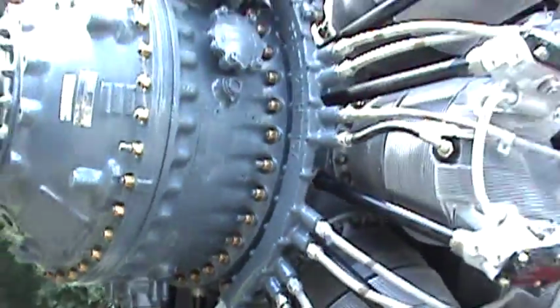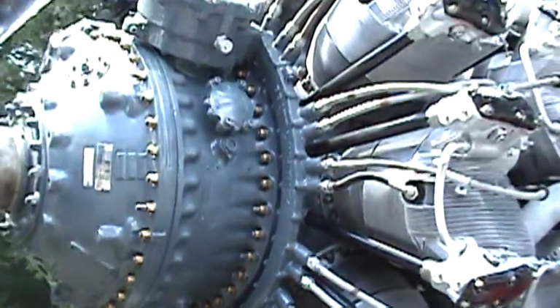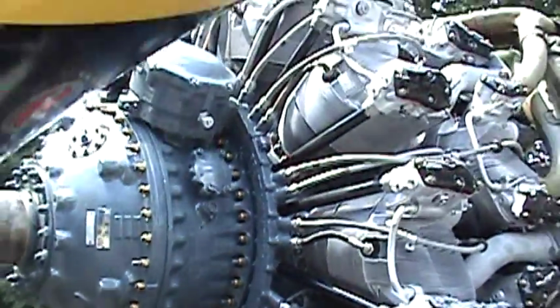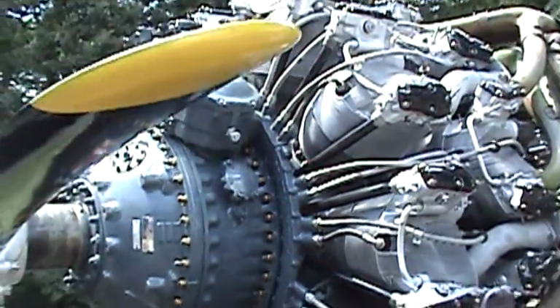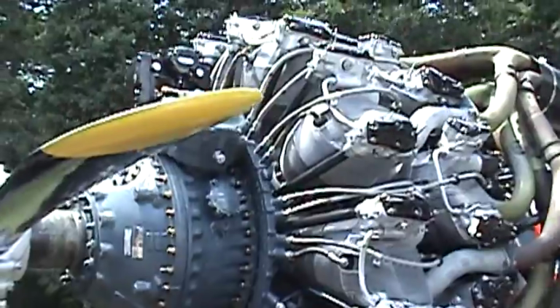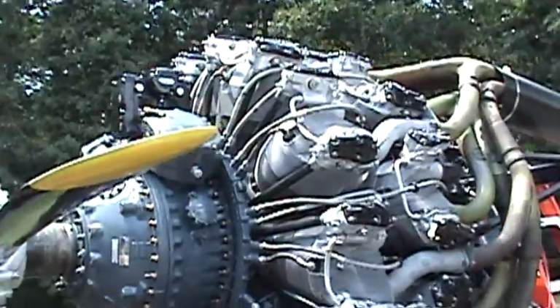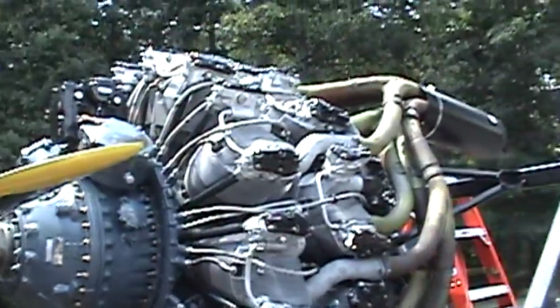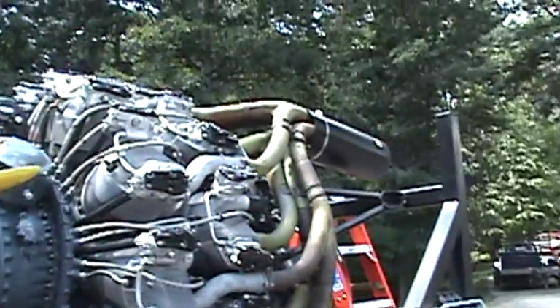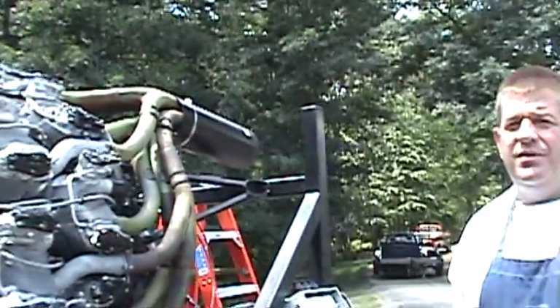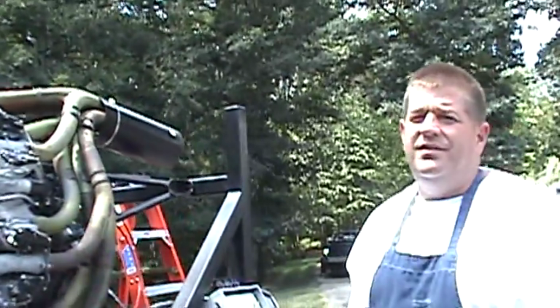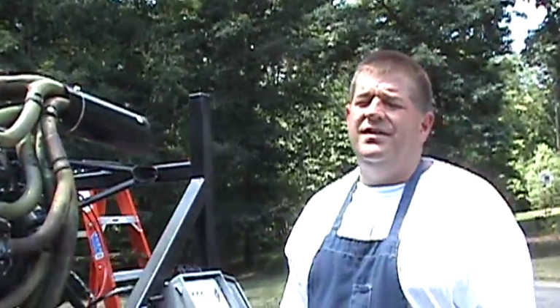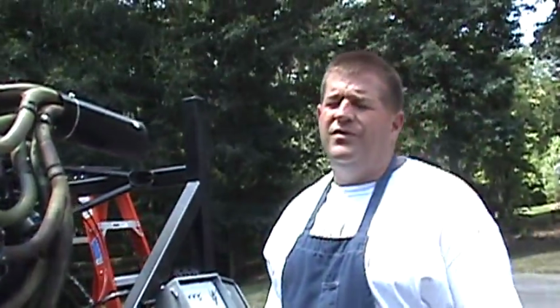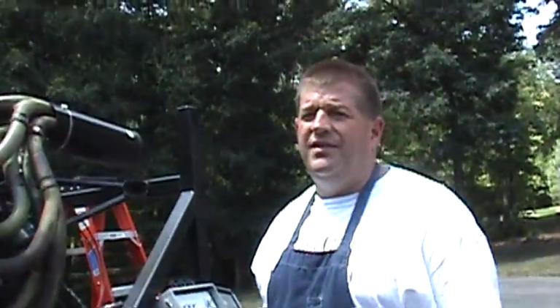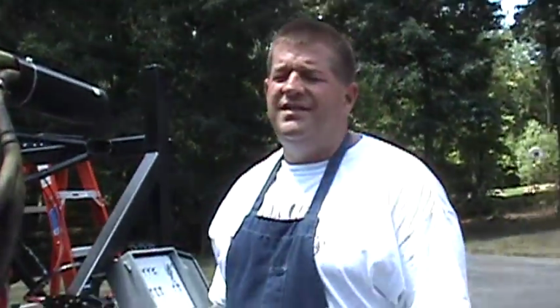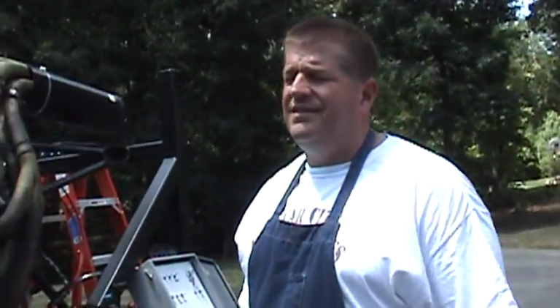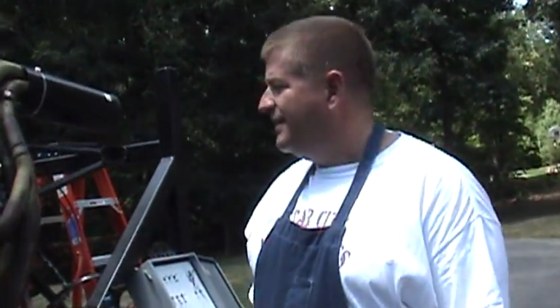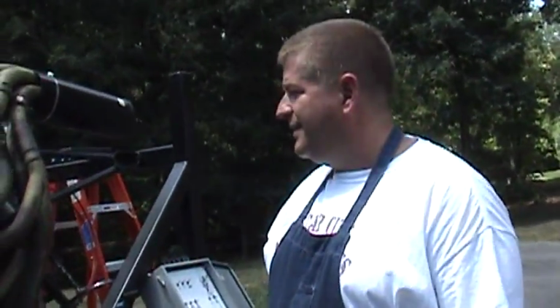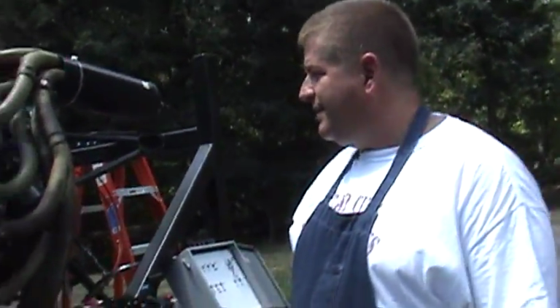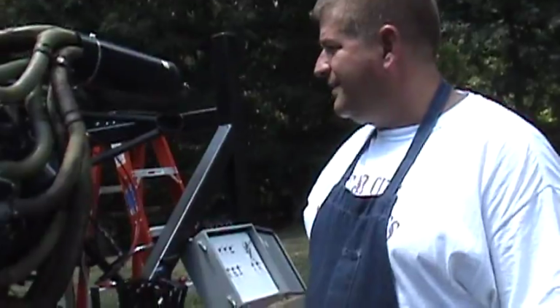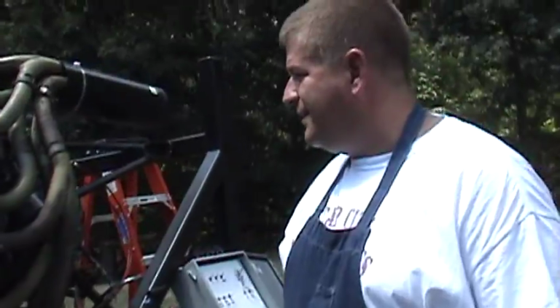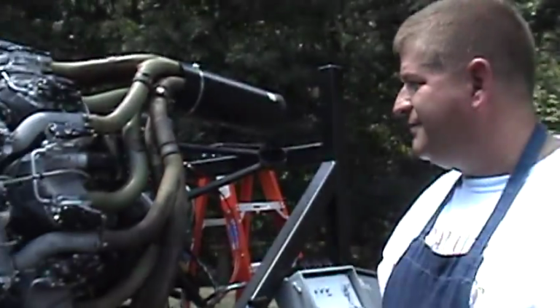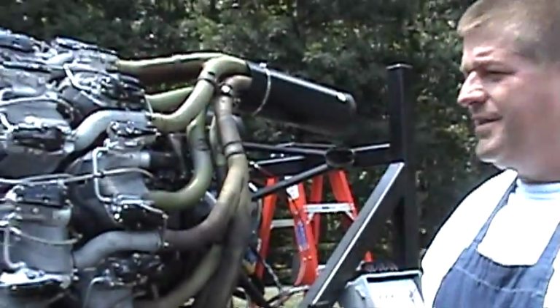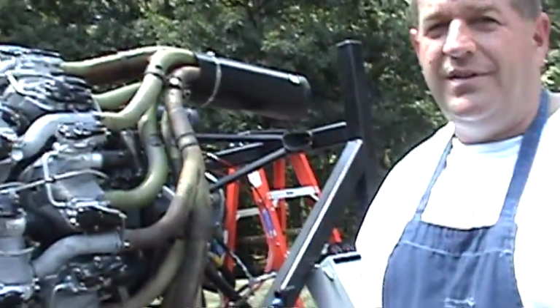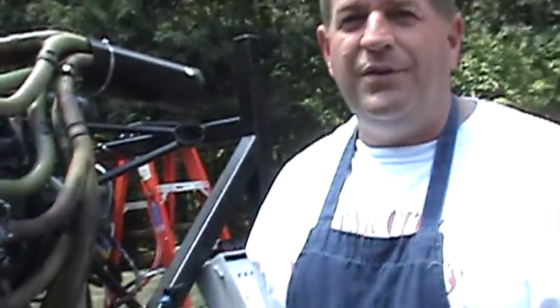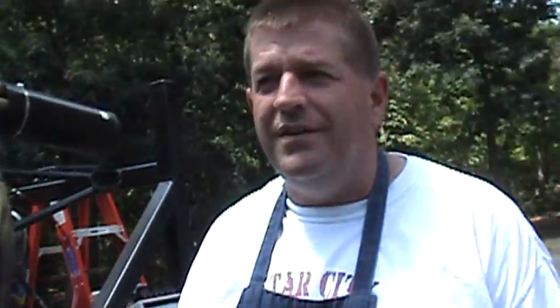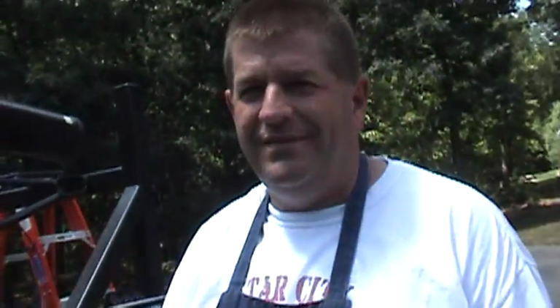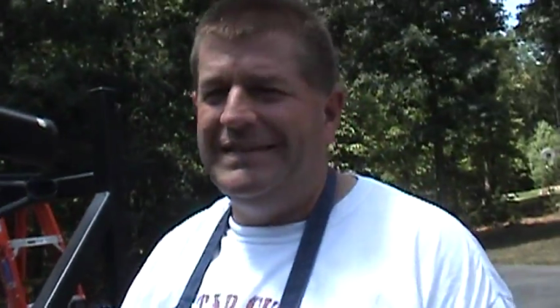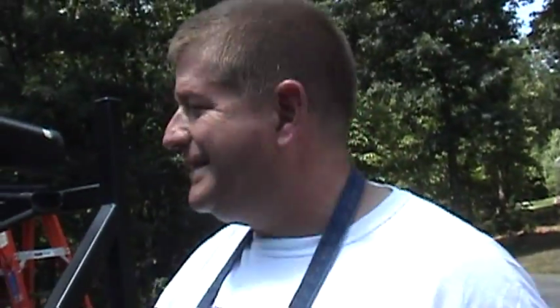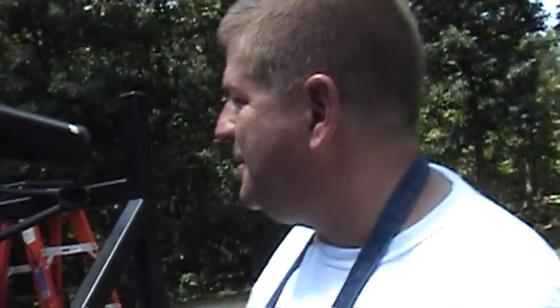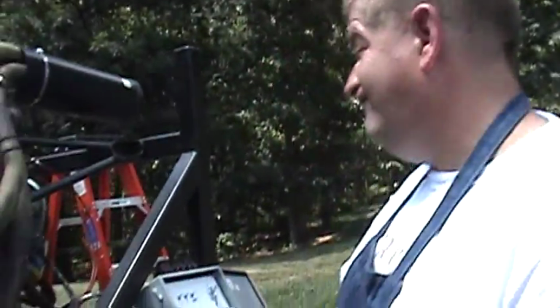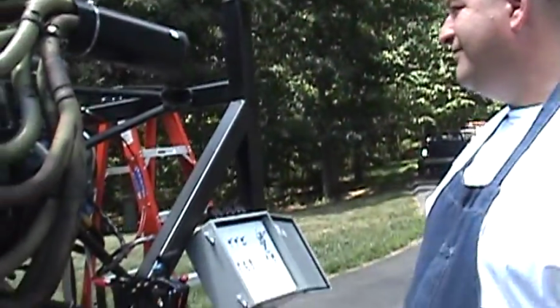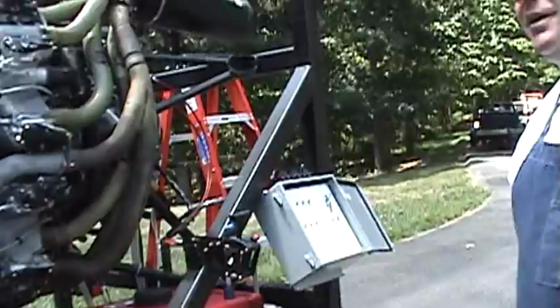Today's the first day we've been working on this since December — December of 2006. And today's the first day we're going to see if it runs. So here we go.